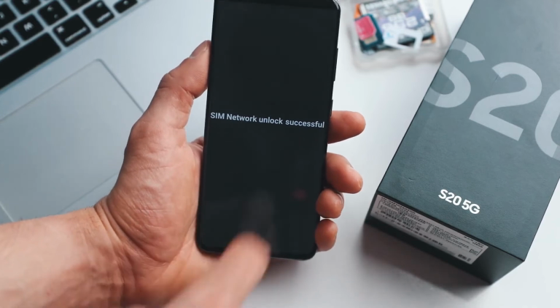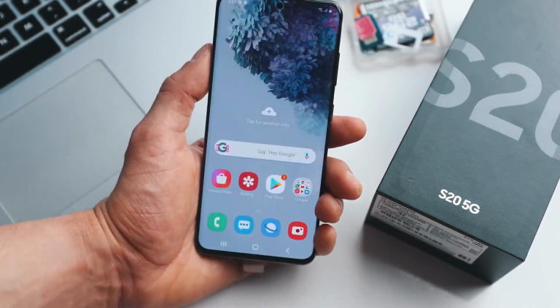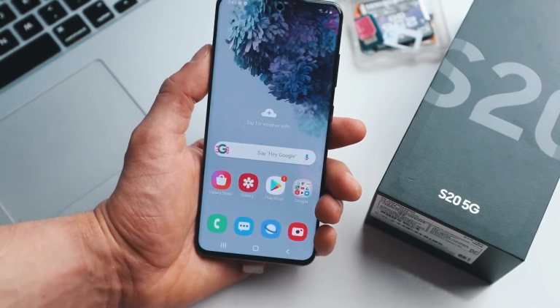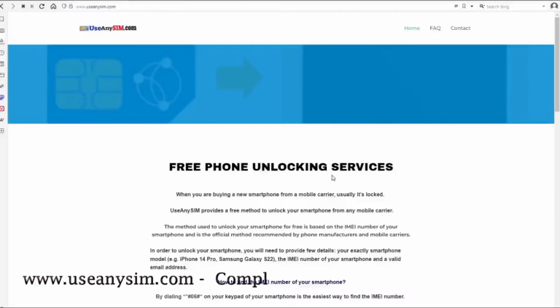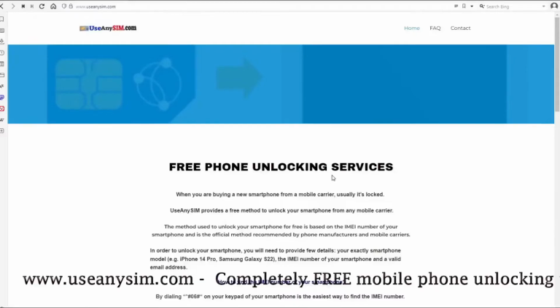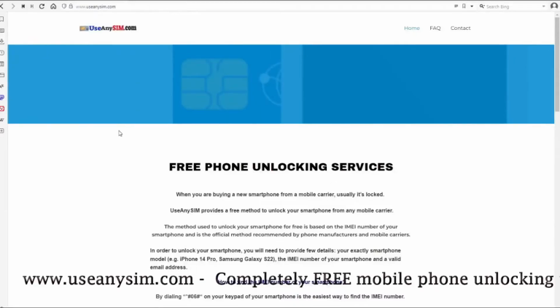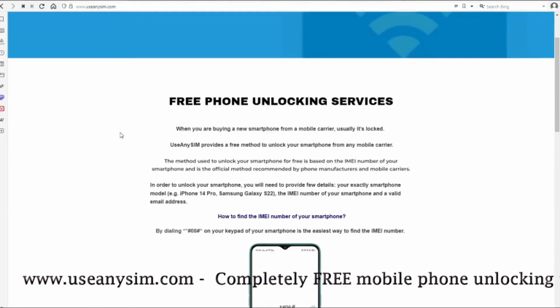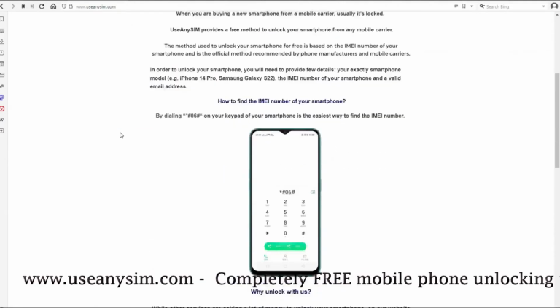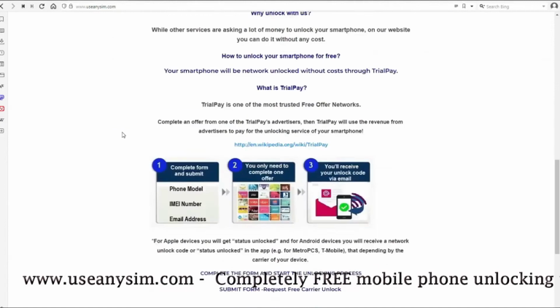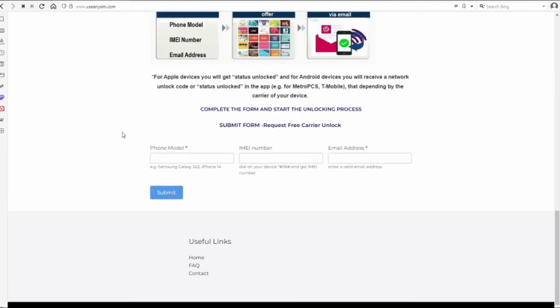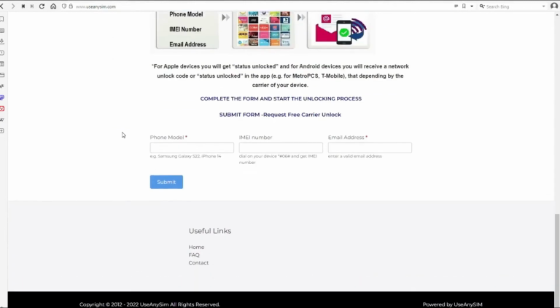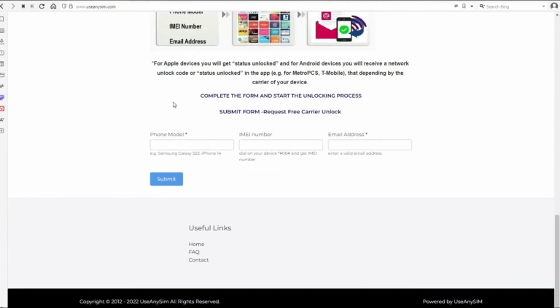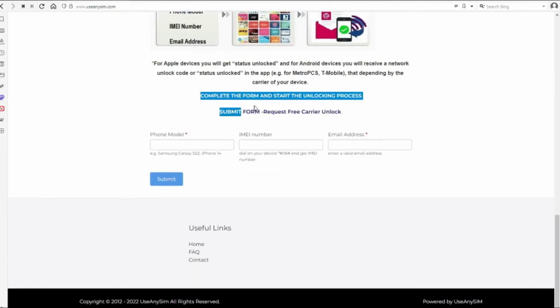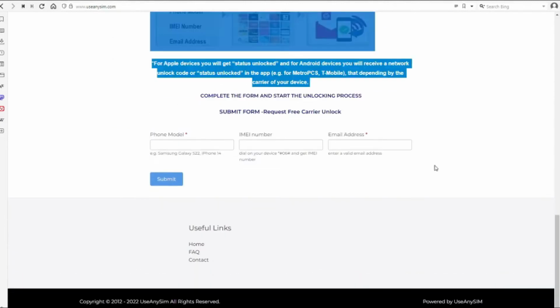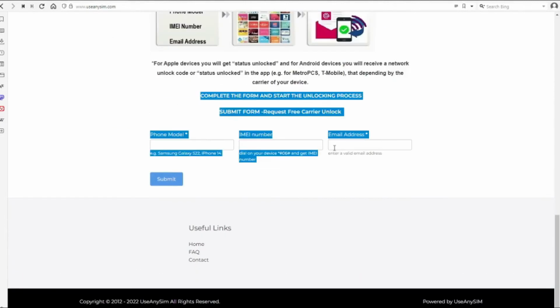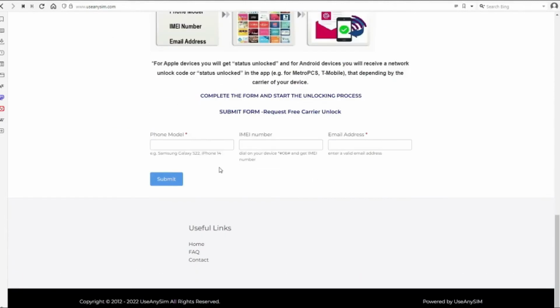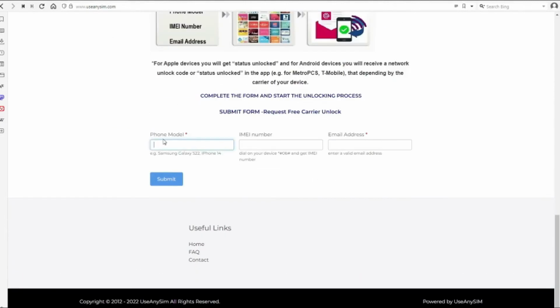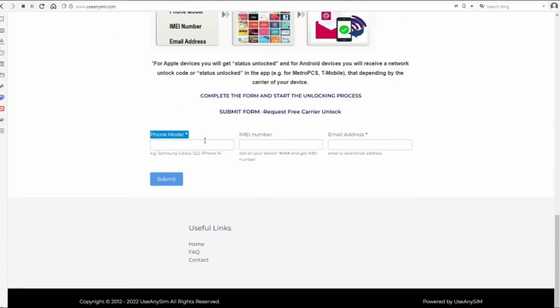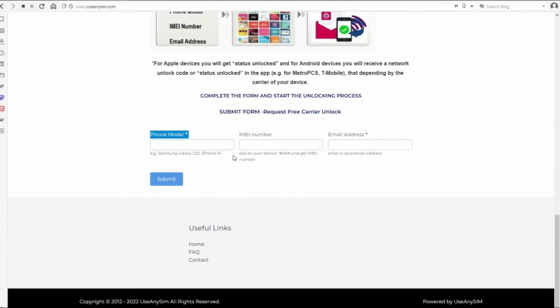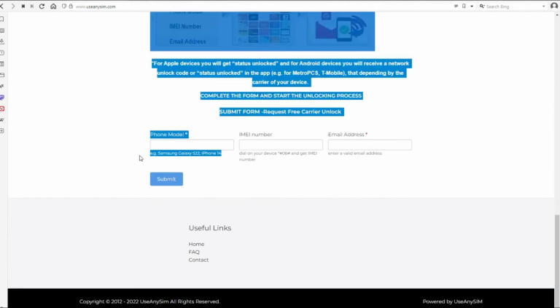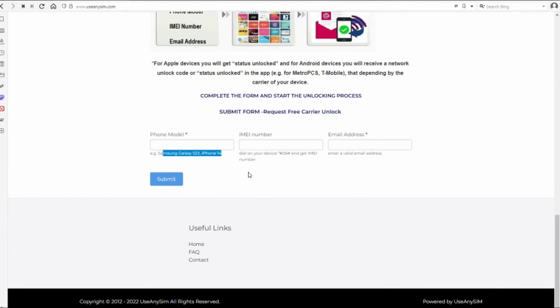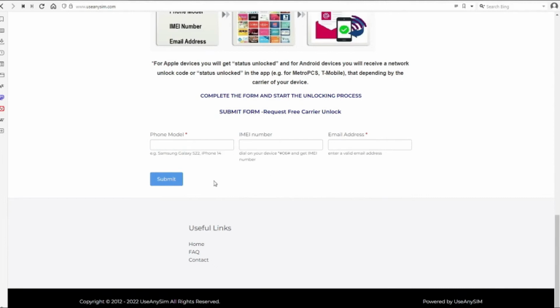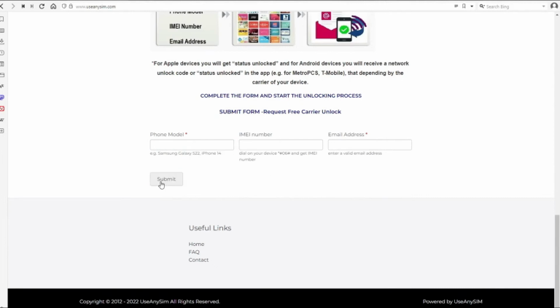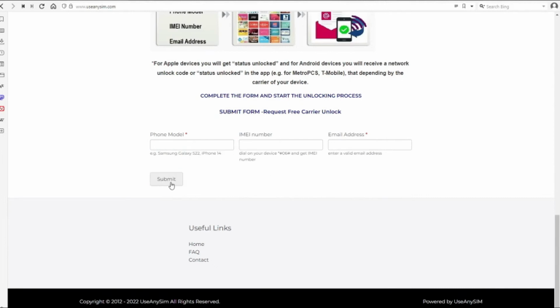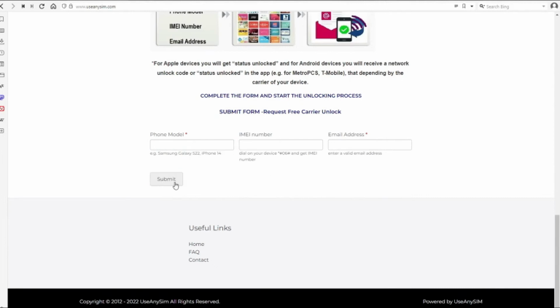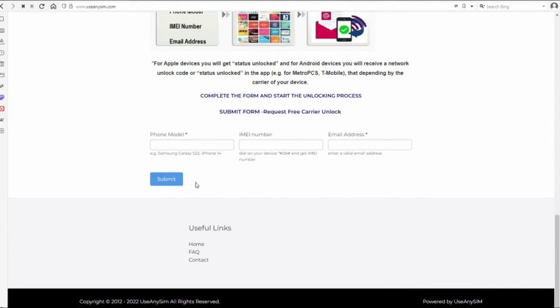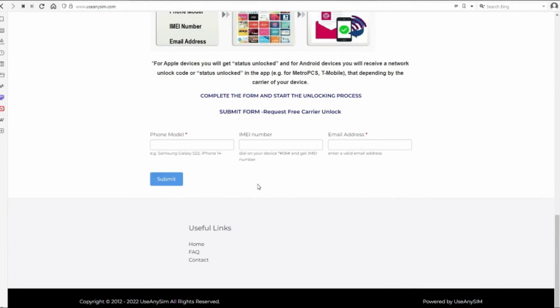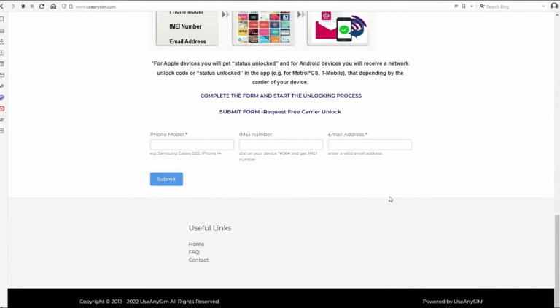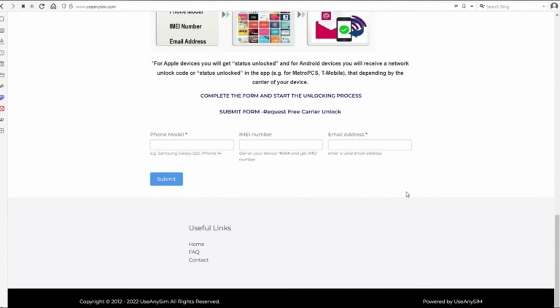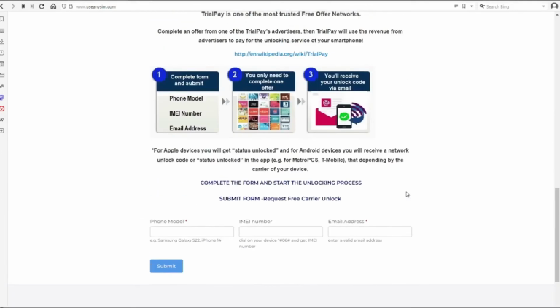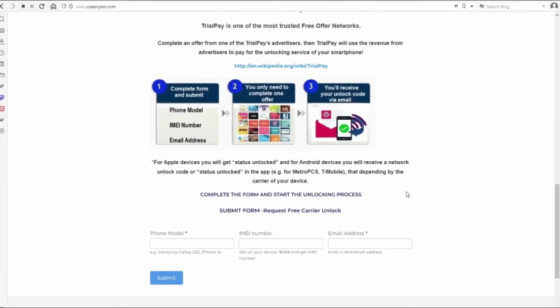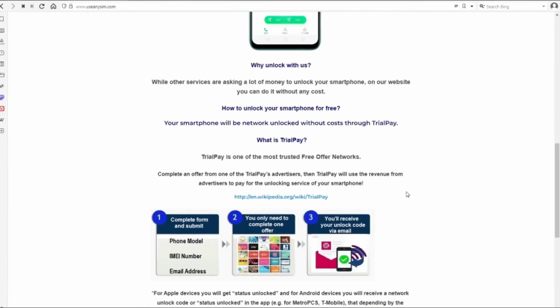Here's the best part — you can unlock your phone for free on this website. Just follow the instructions here, and you'll unlock your phone for free using a simple method. Thanks so much for watching this video. See you in the next one.